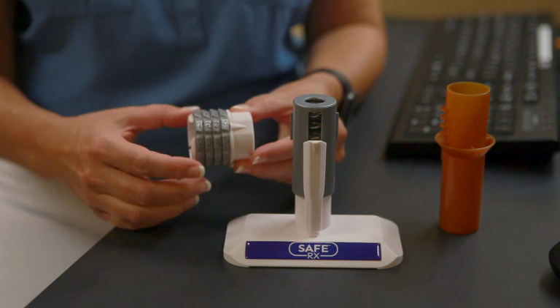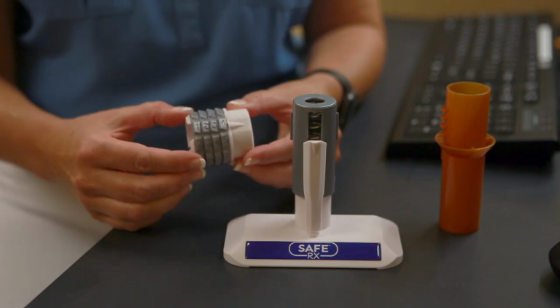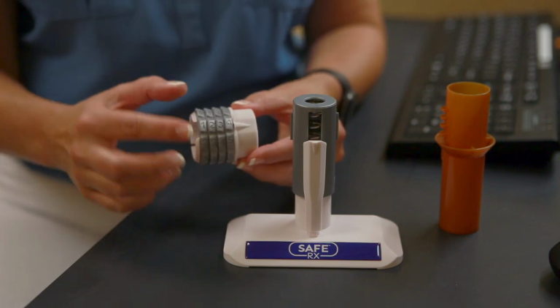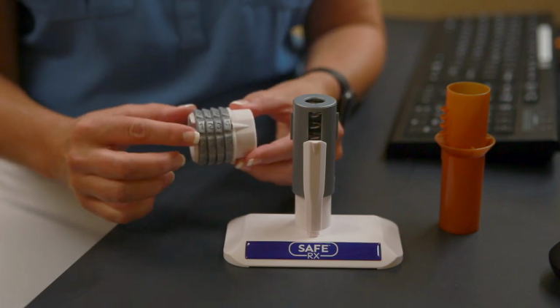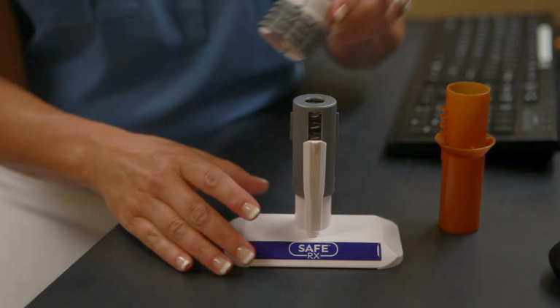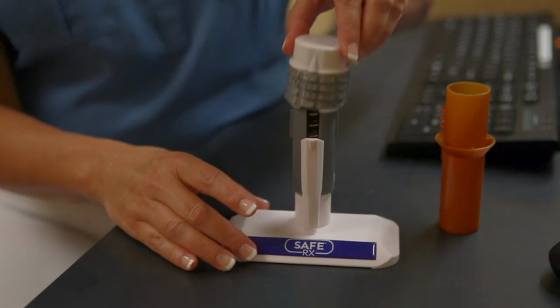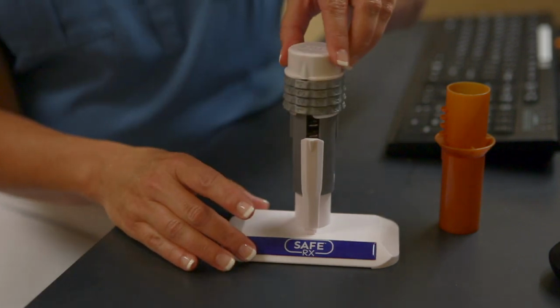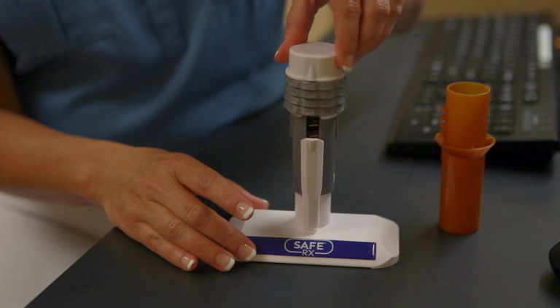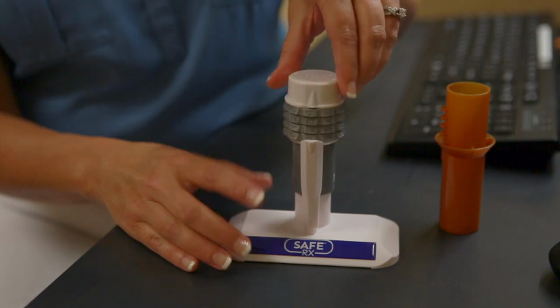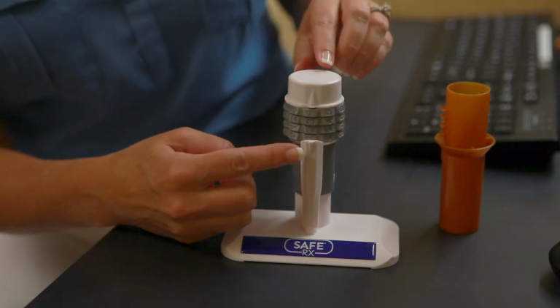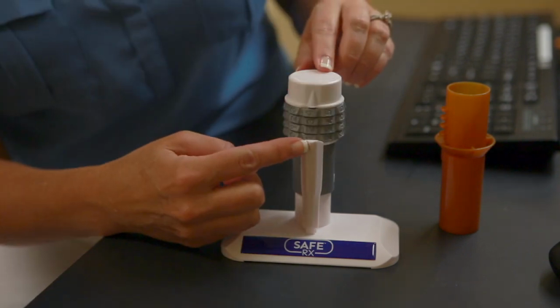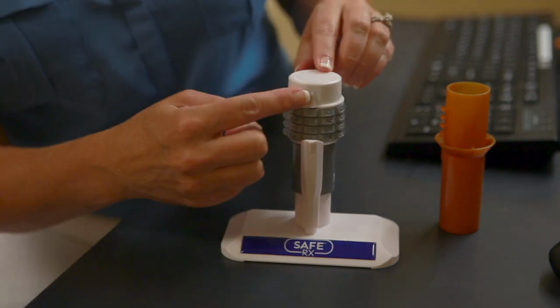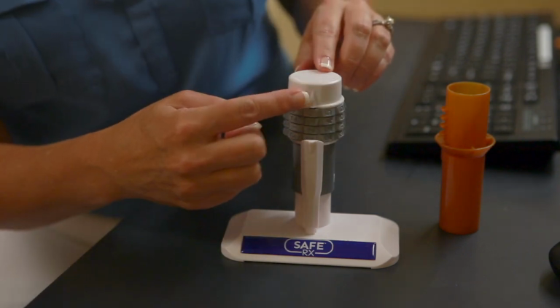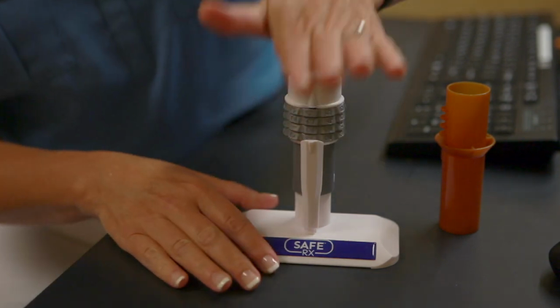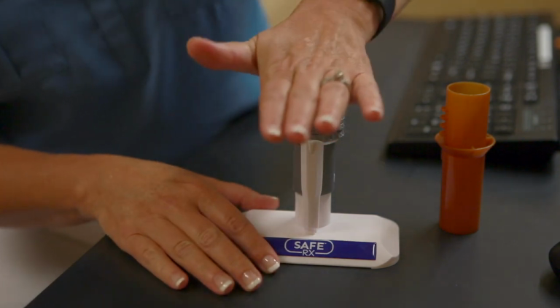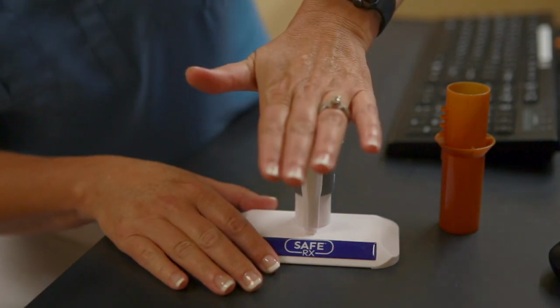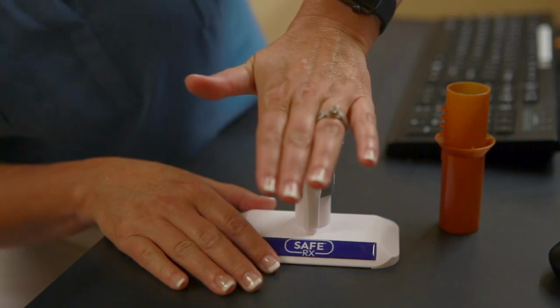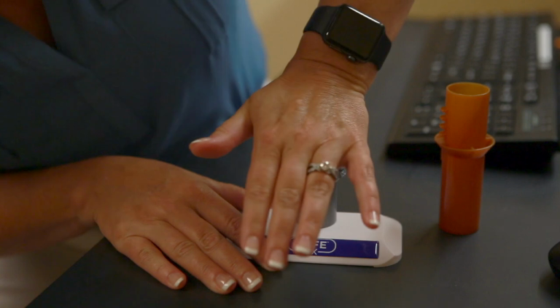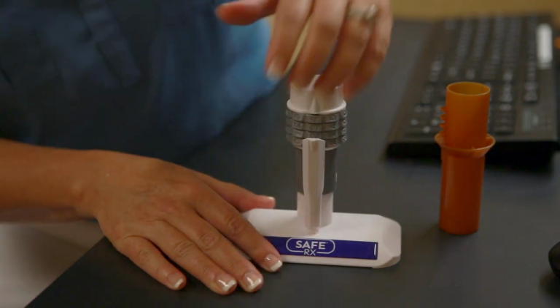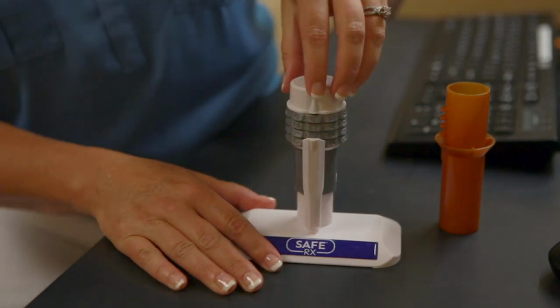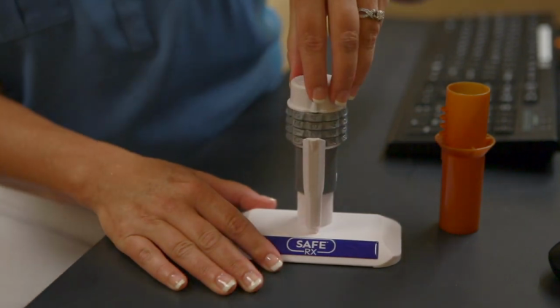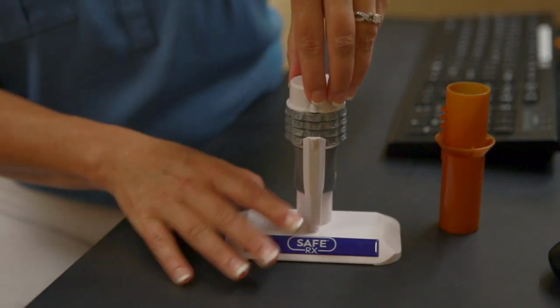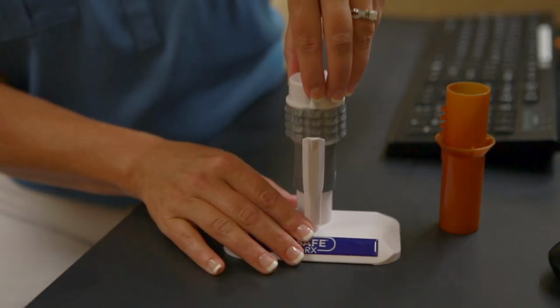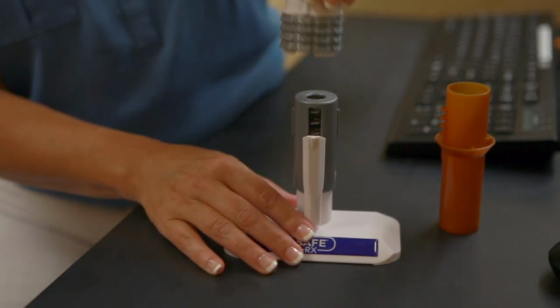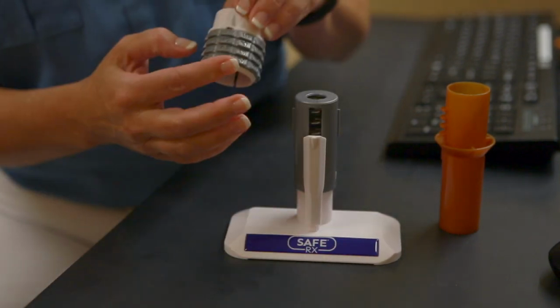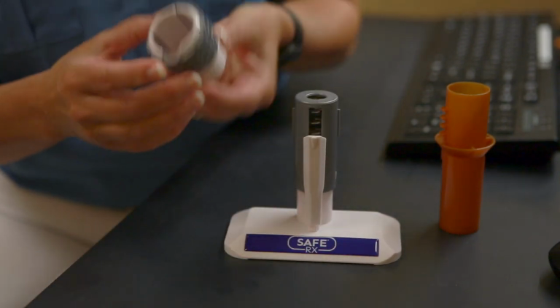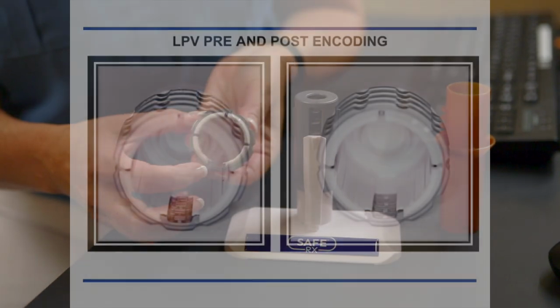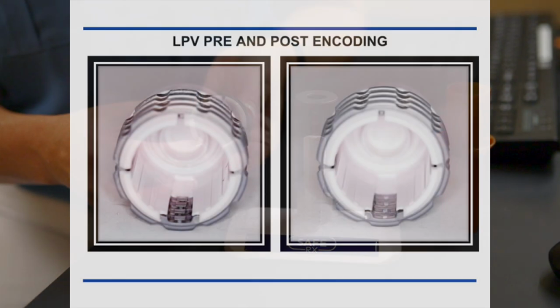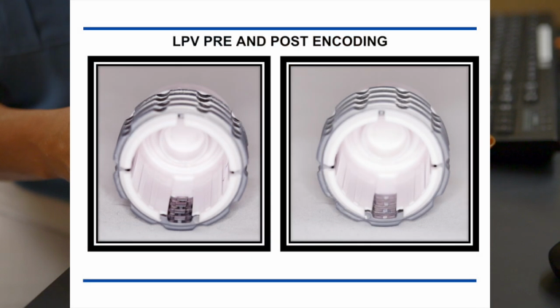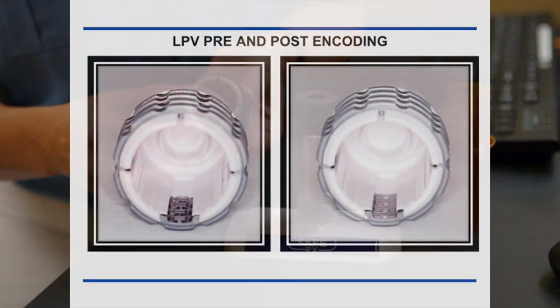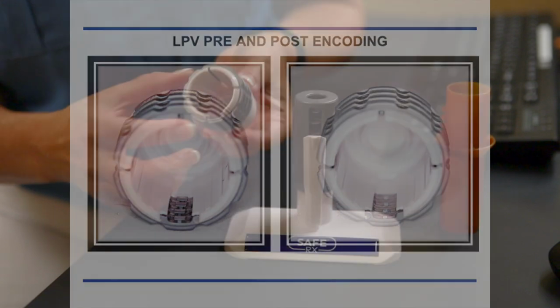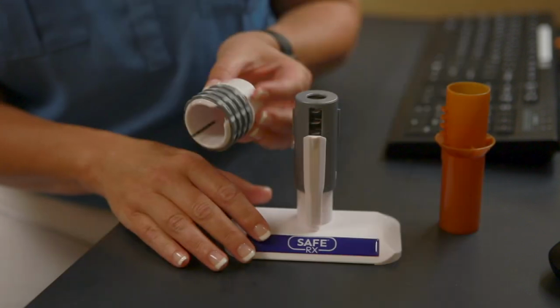The next thing you want to do is take your cap and put it onto the encoding machine lined up arrow to arrow. Then firmly push down — that's what sets the code into the cap, and you'll see the engagement tabs are no longer here on the cap.